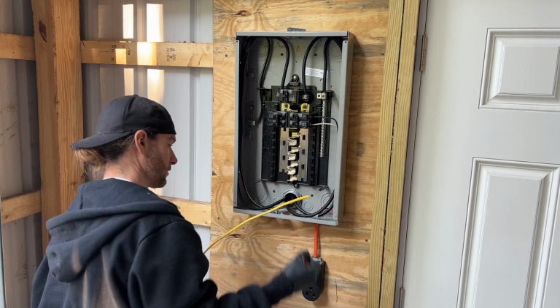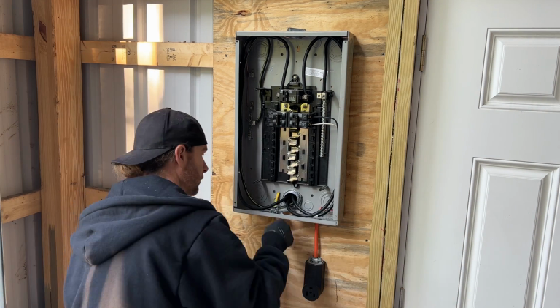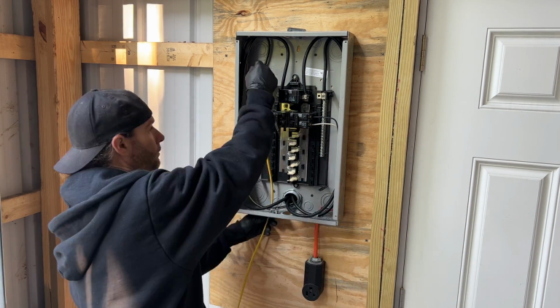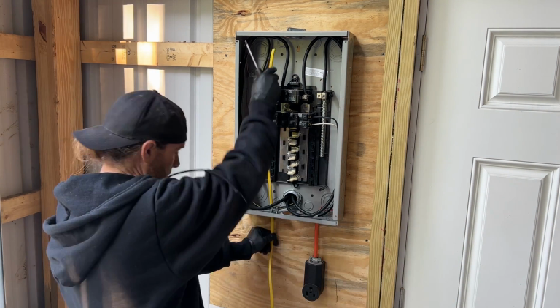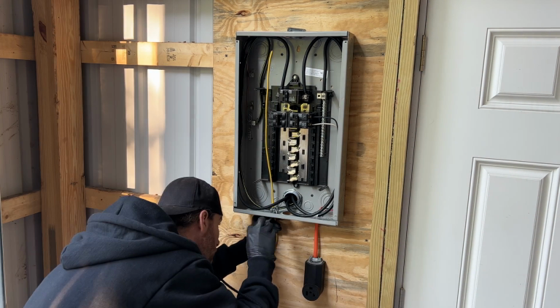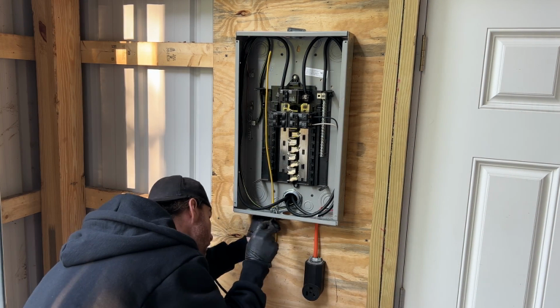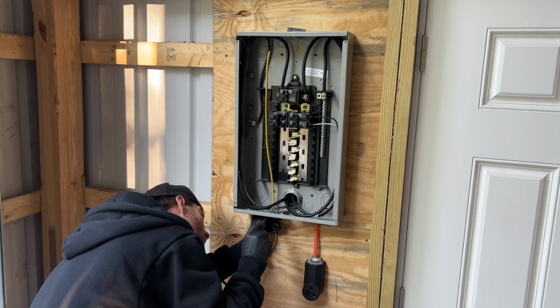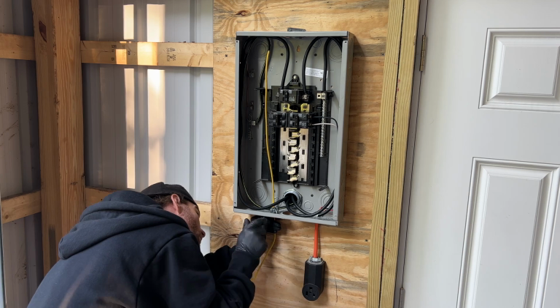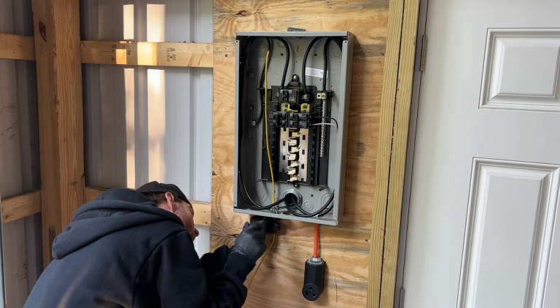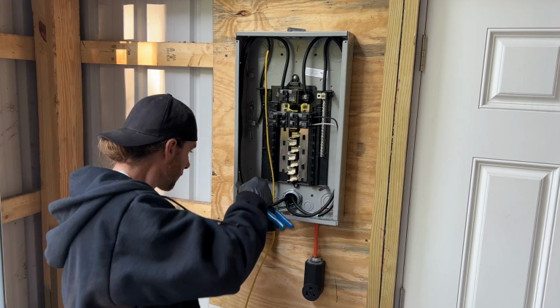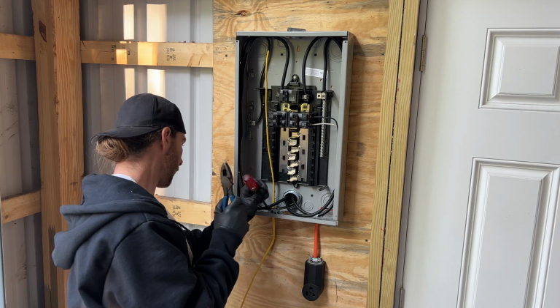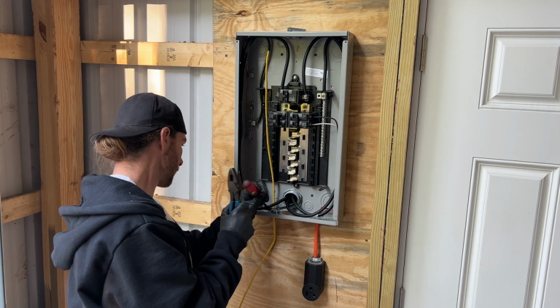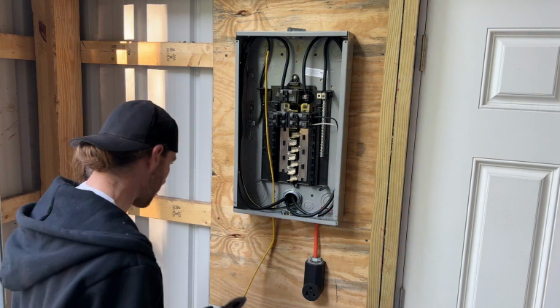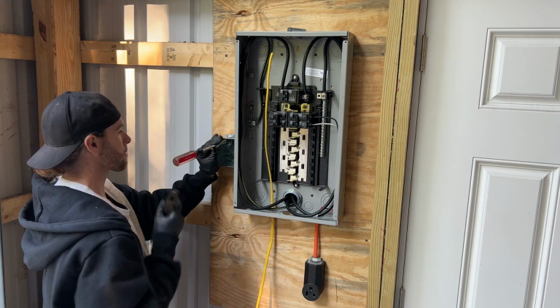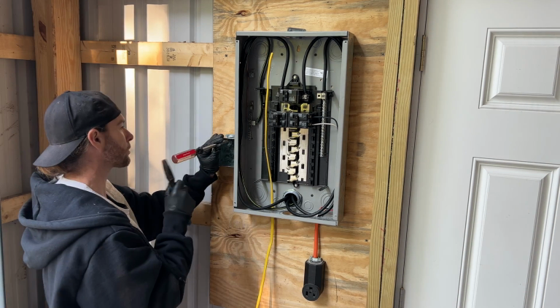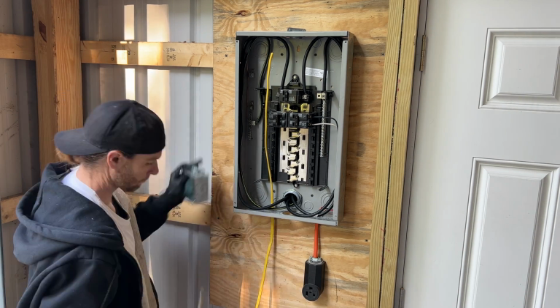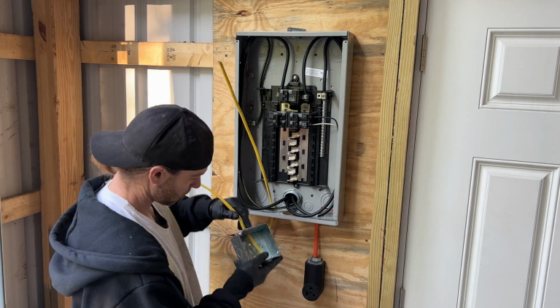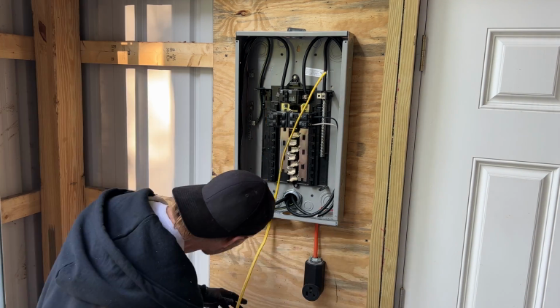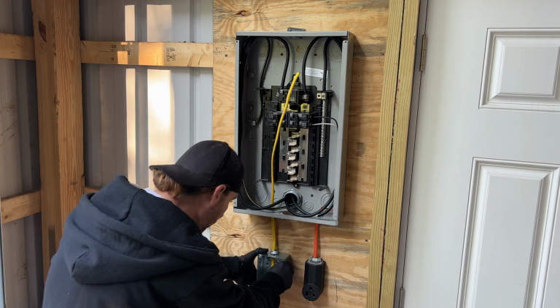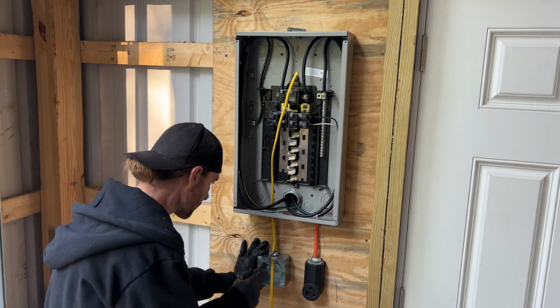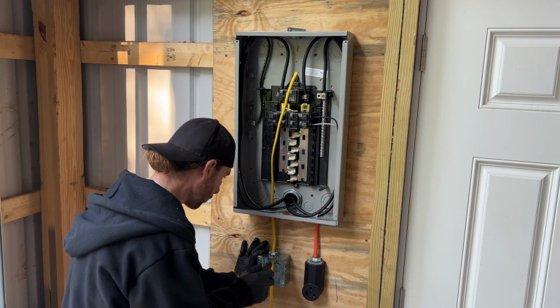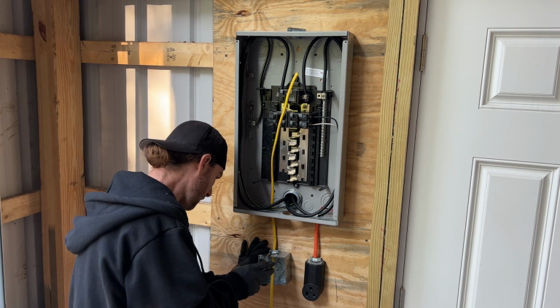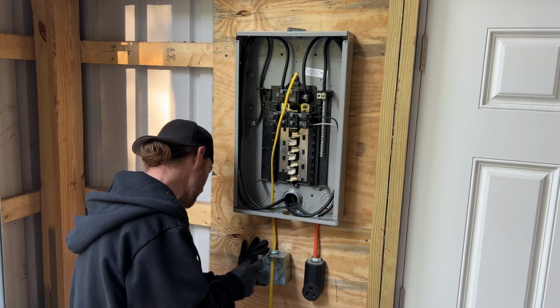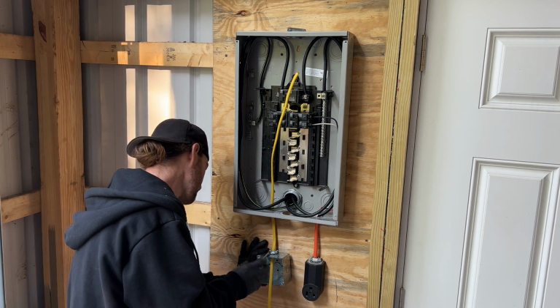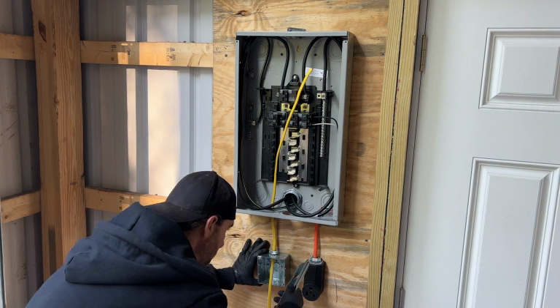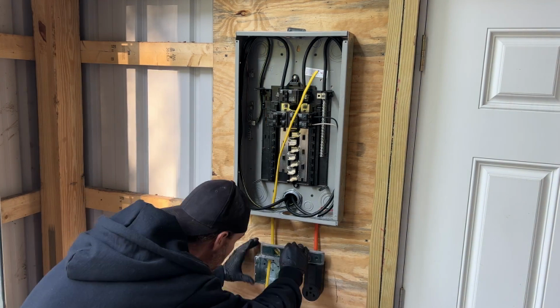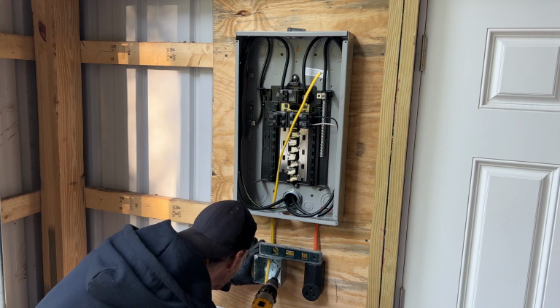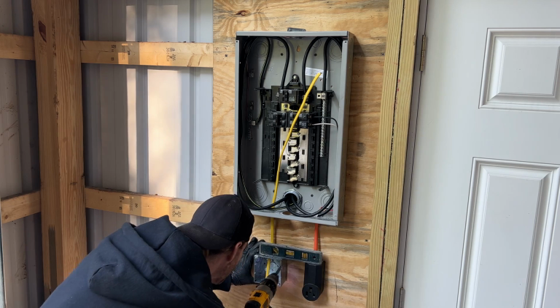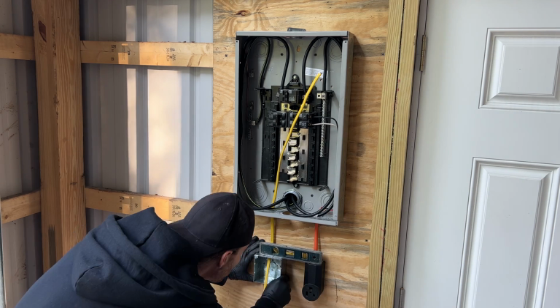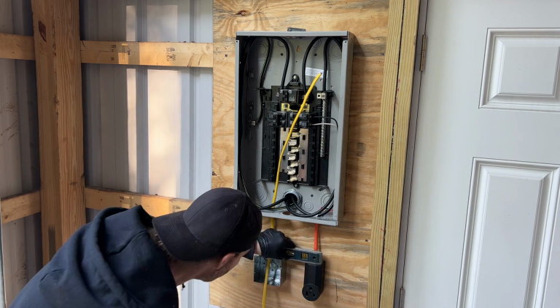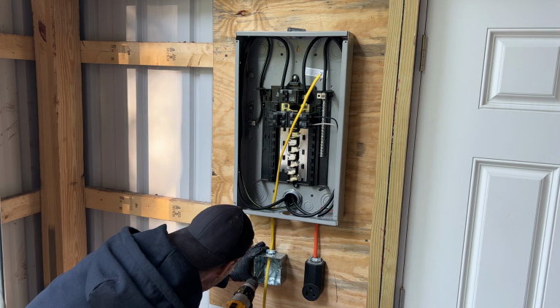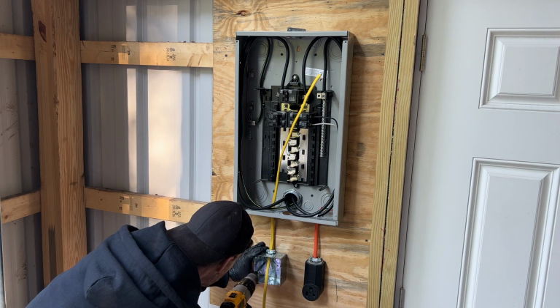Now that the wire is in, I'm going to tighten down the Romex connector and the lock nuts. Slide in the wire, tighten down the connector, level the box, then screw it into the panel board.